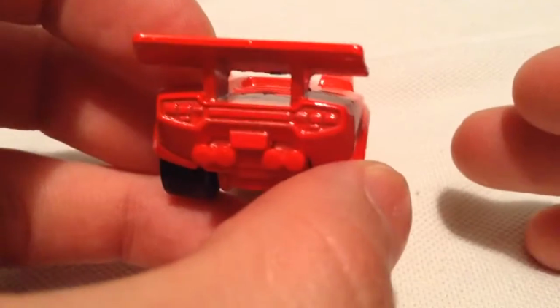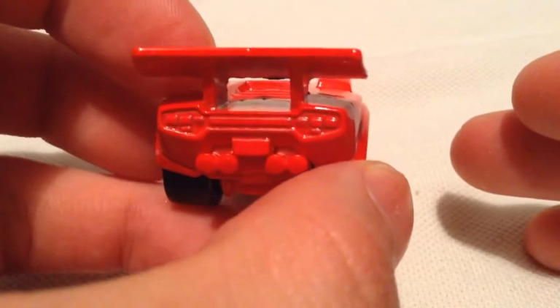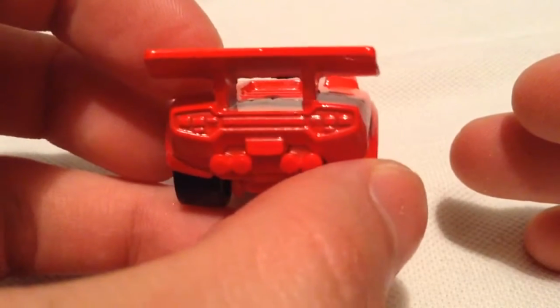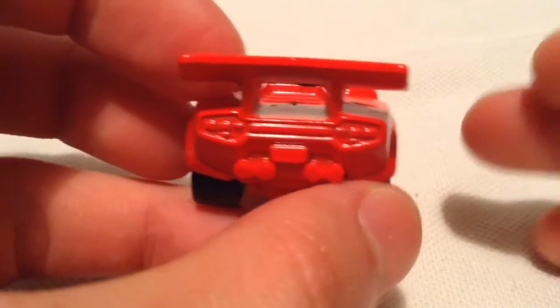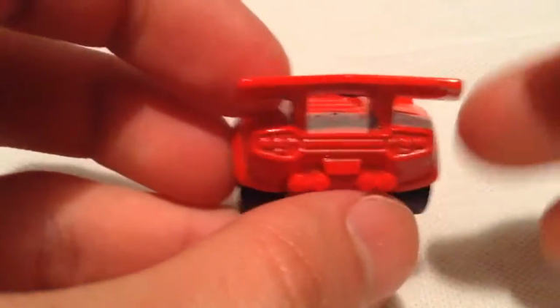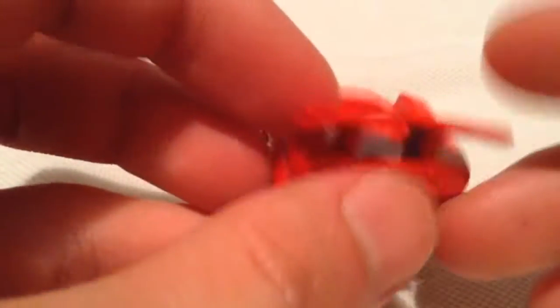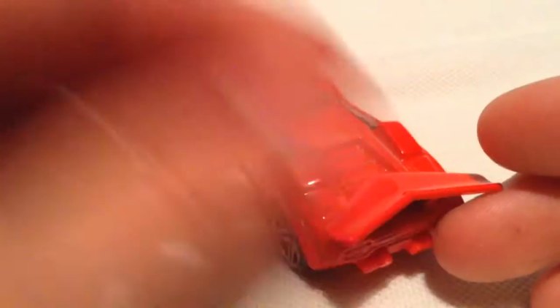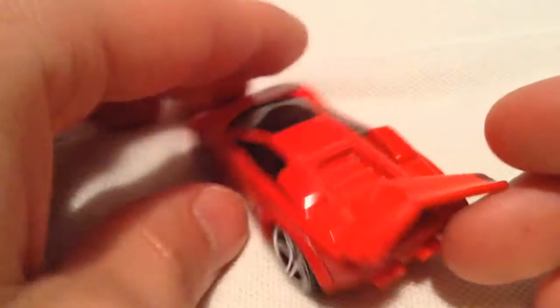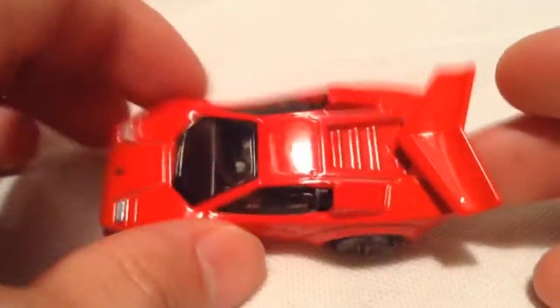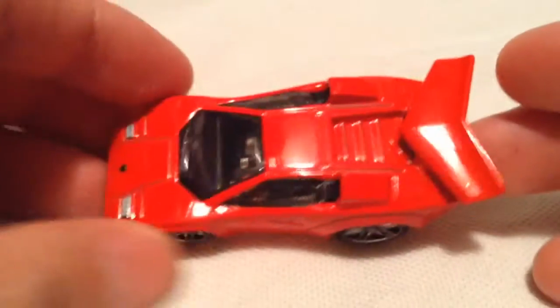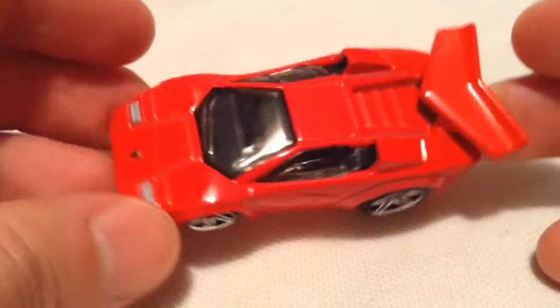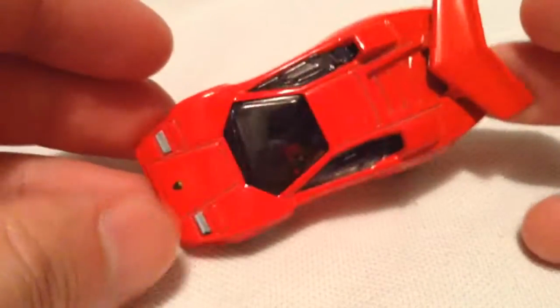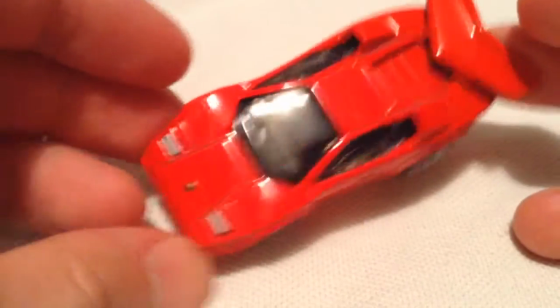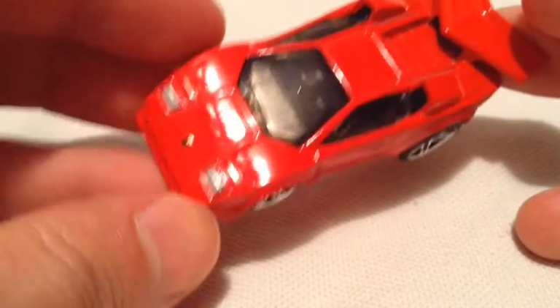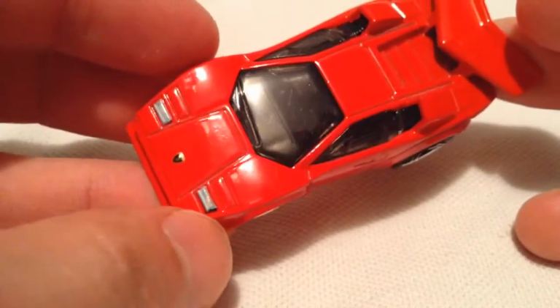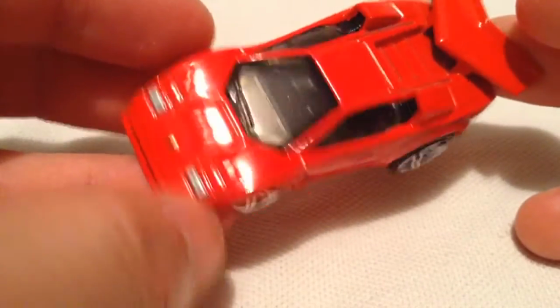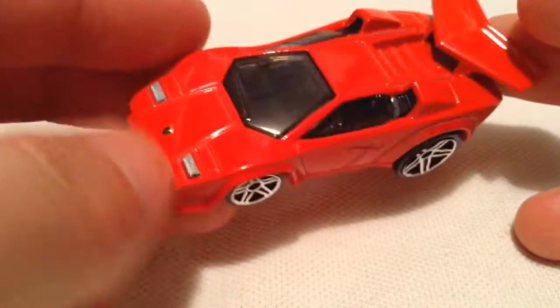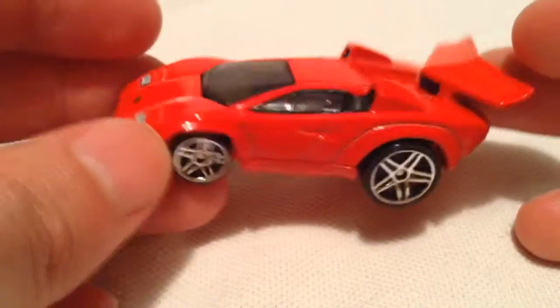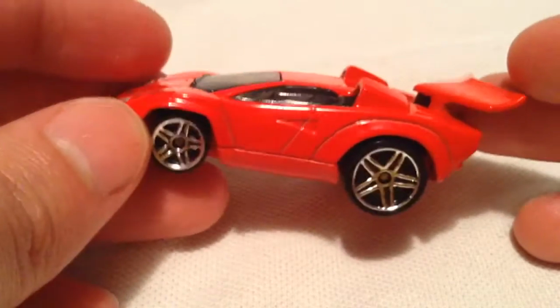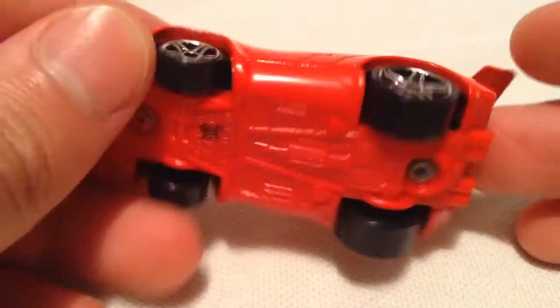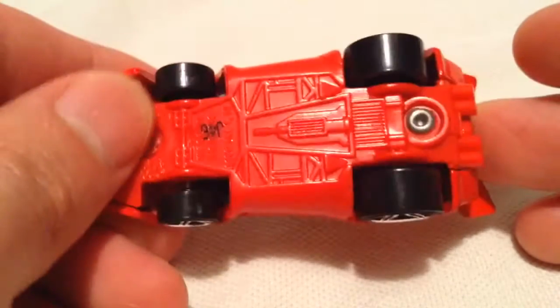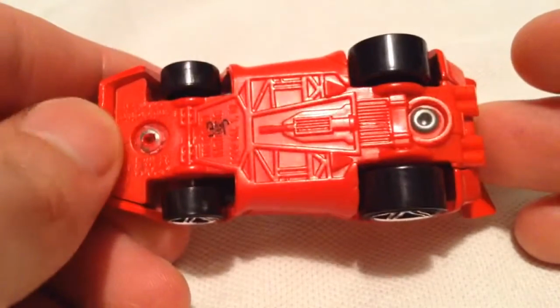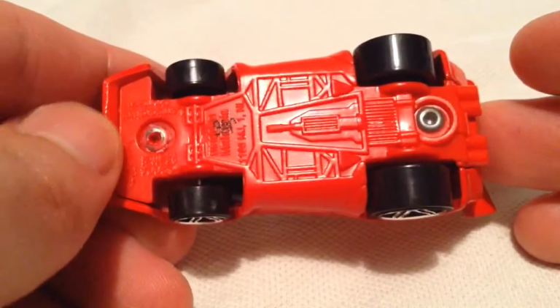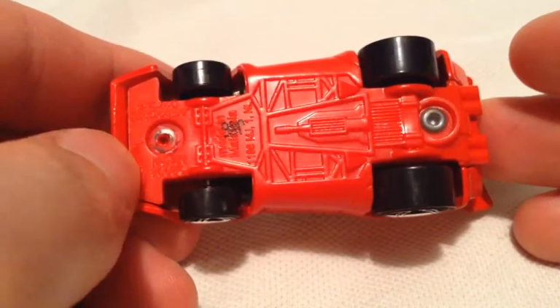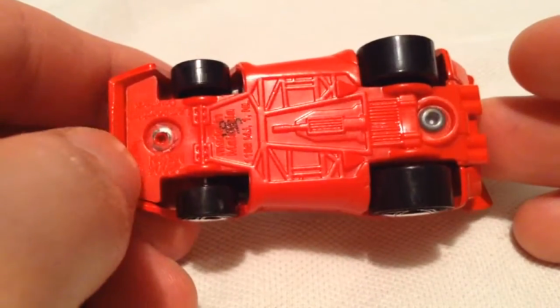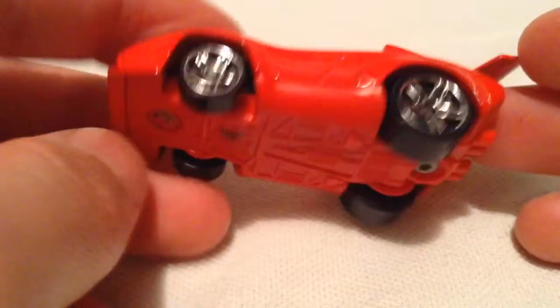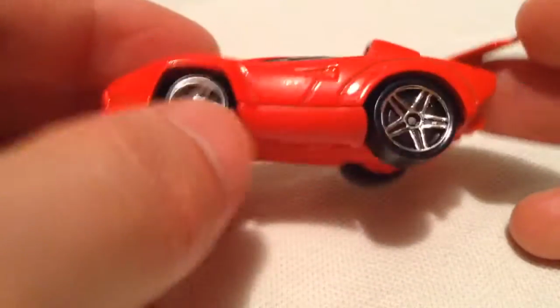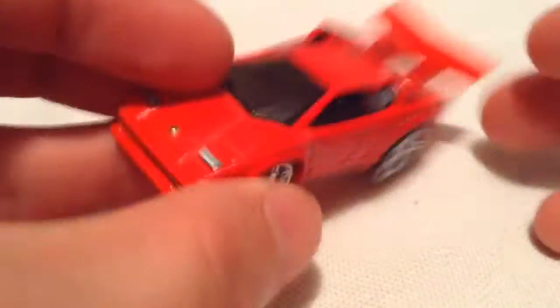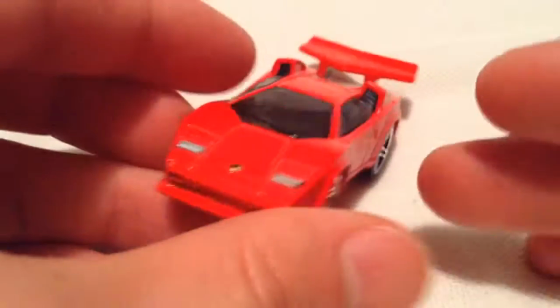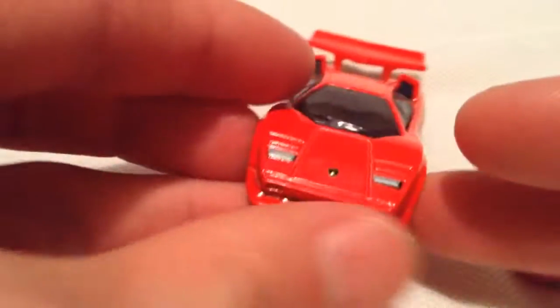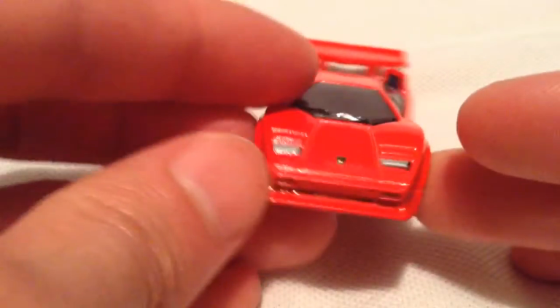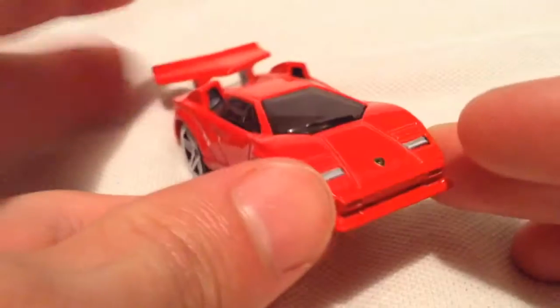Check out the spoiler on it with the rear — the spoiler is metal. Got detailed headlights and emblem as well. There's the plastic base, also red.